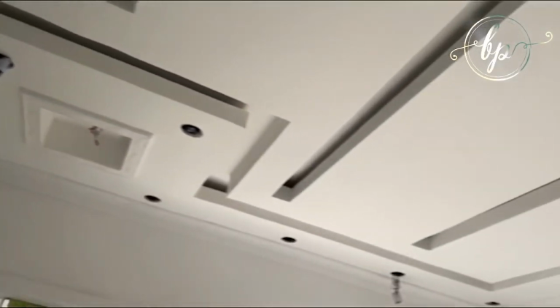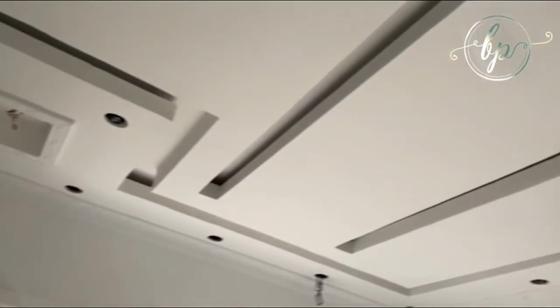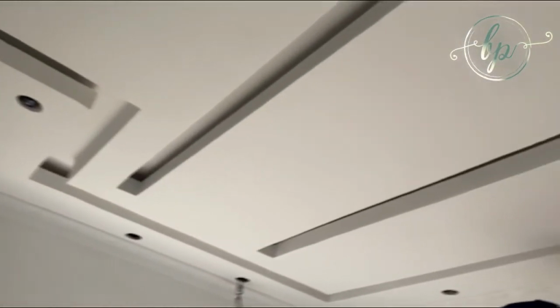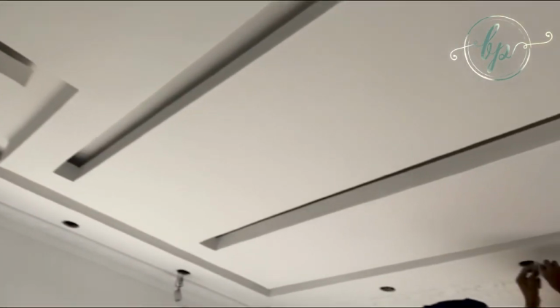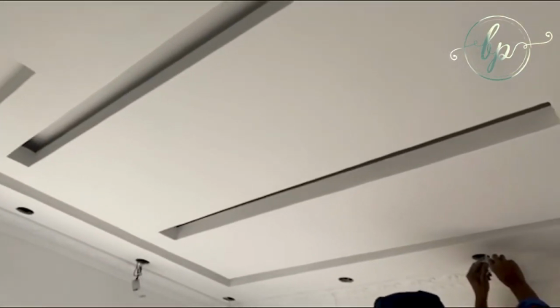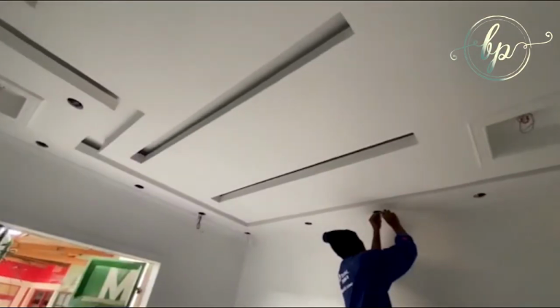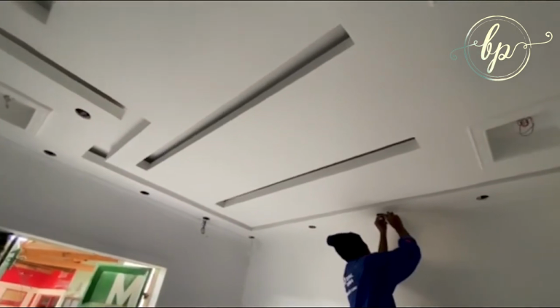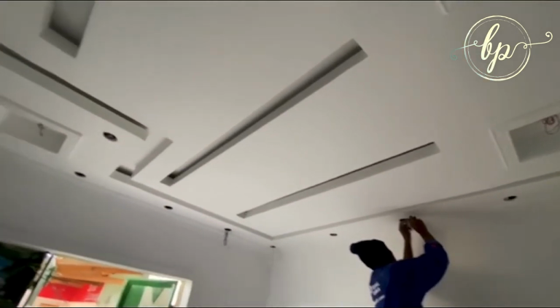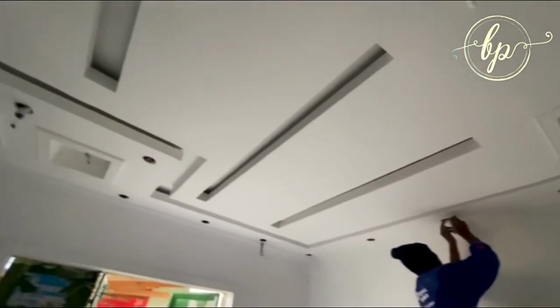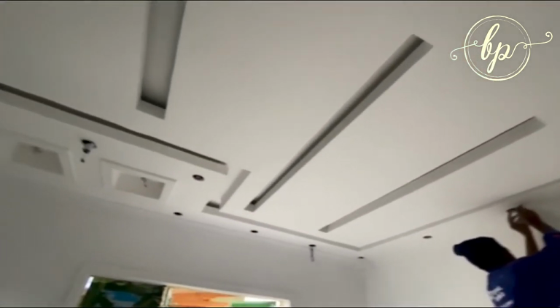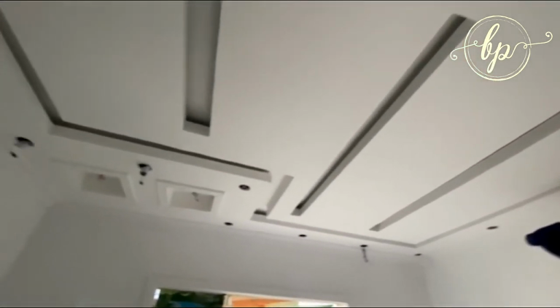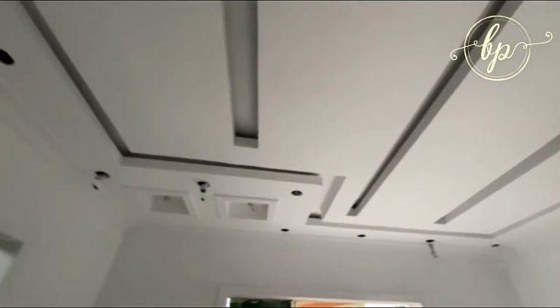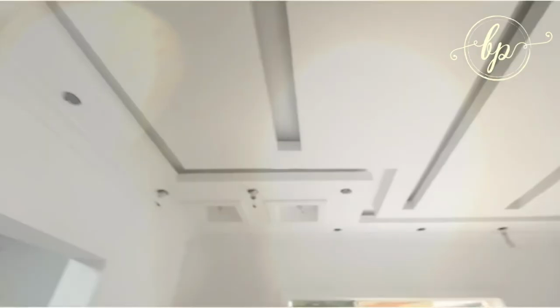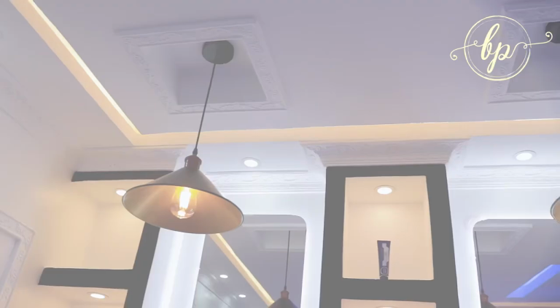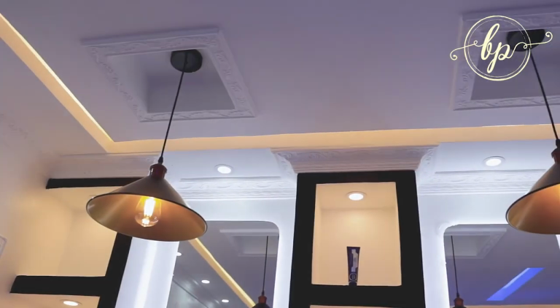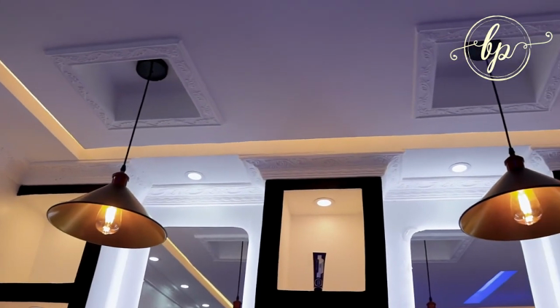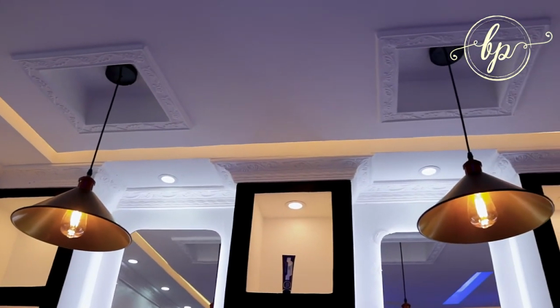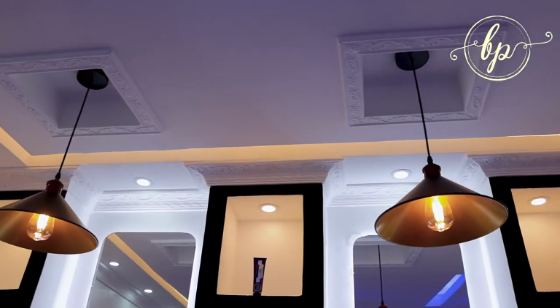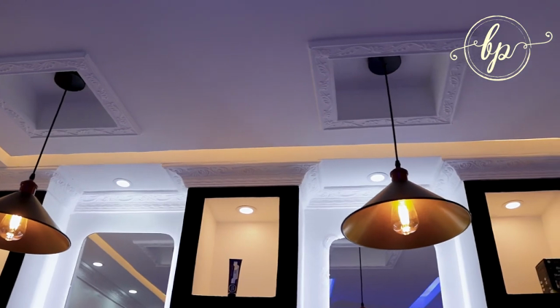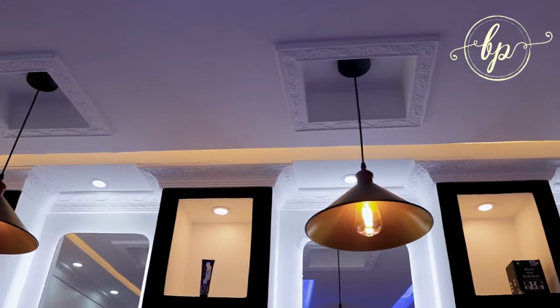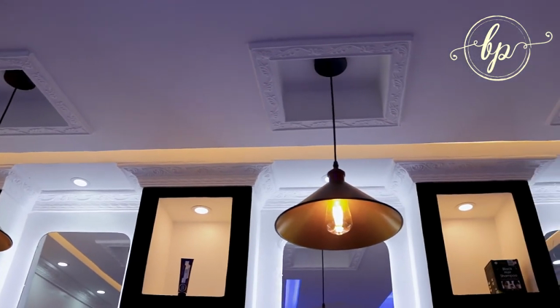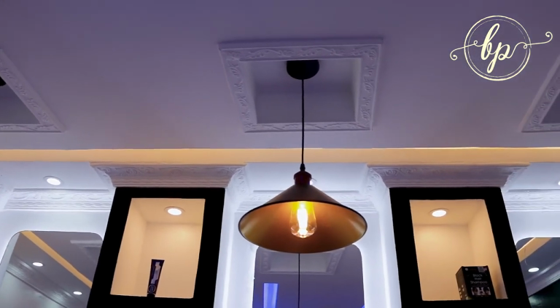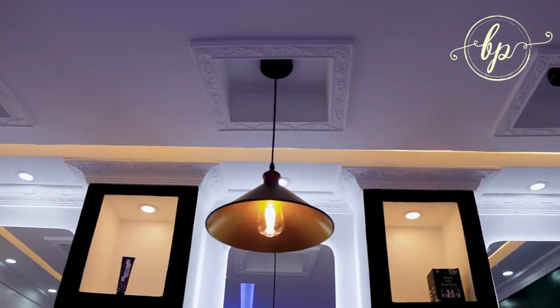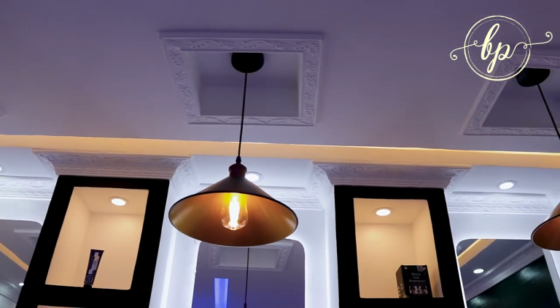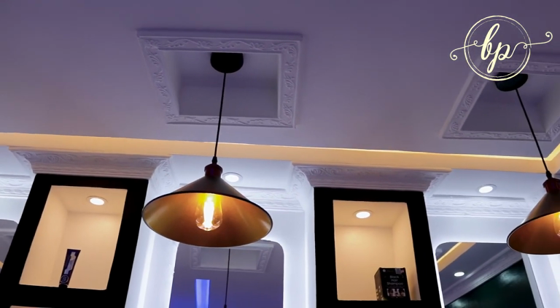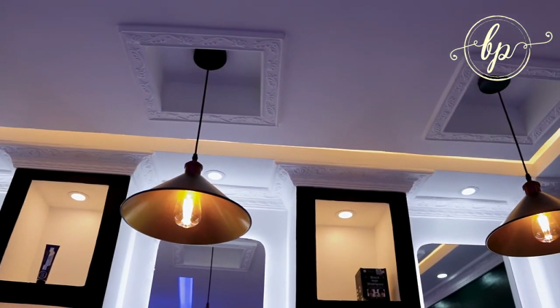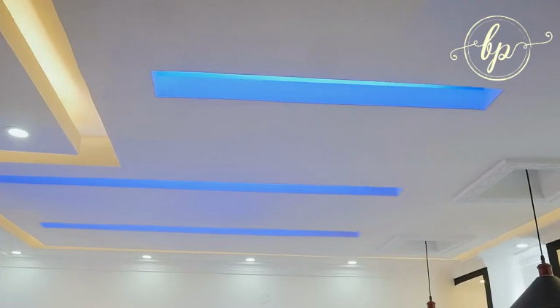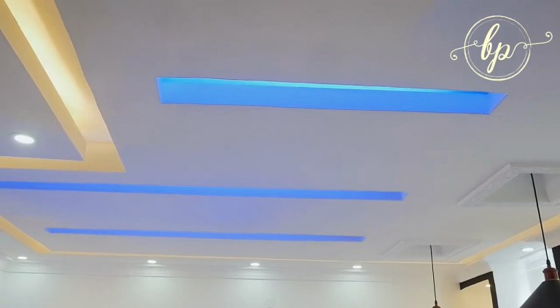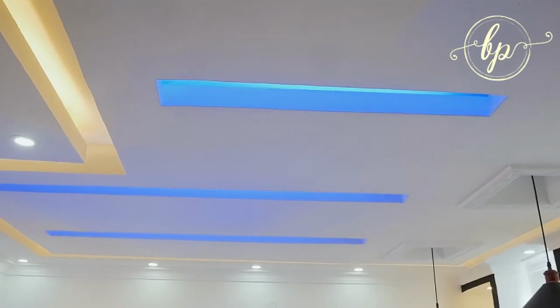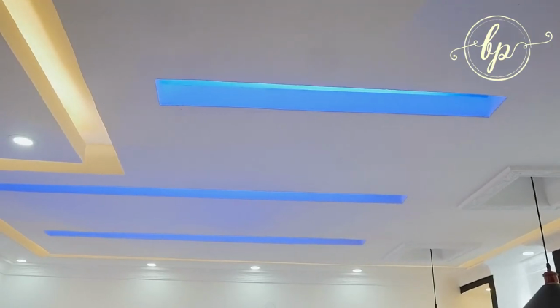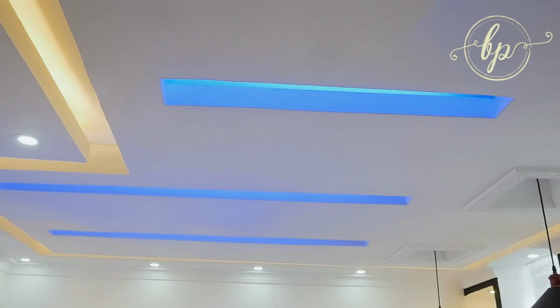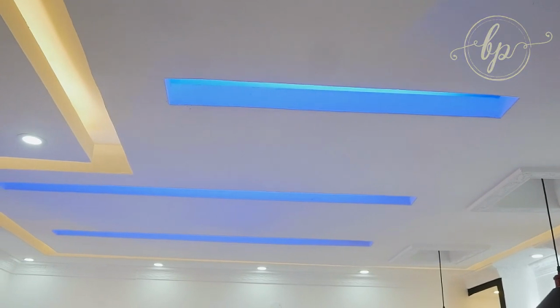If you look at the ceiling, we have put nice beadings around it. We decided to drop the ceiling a bit. And because of a lack of windows in this space, we improved the lighting quality.